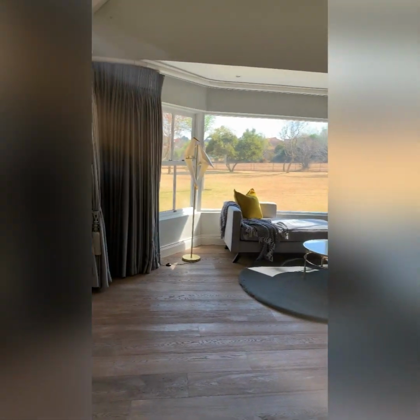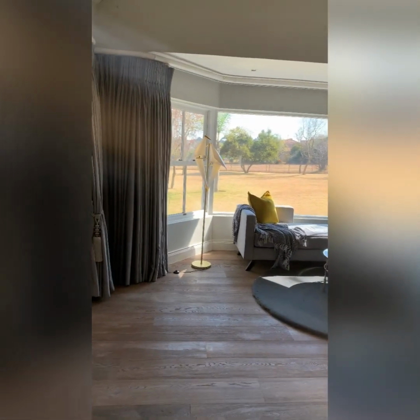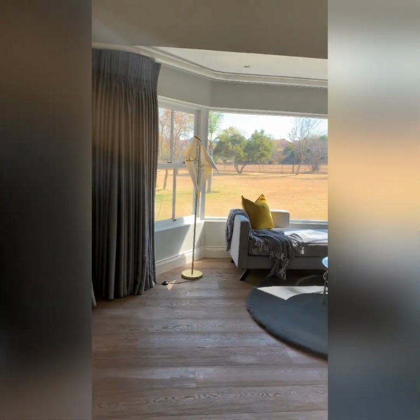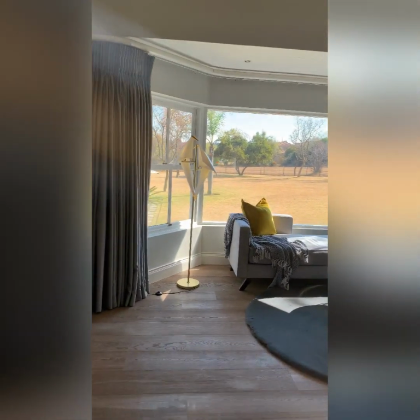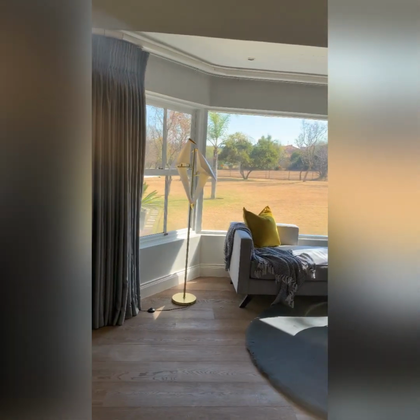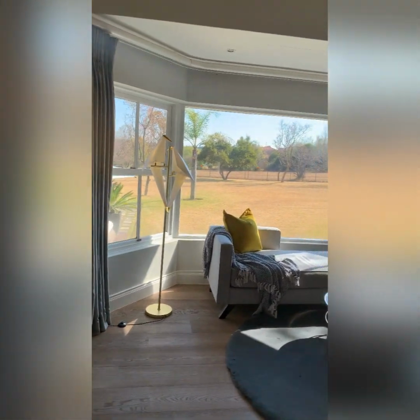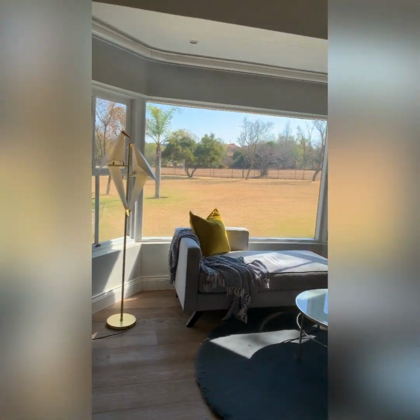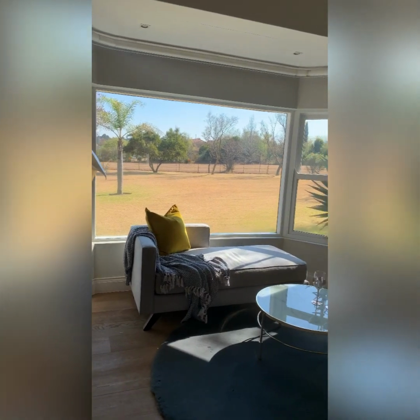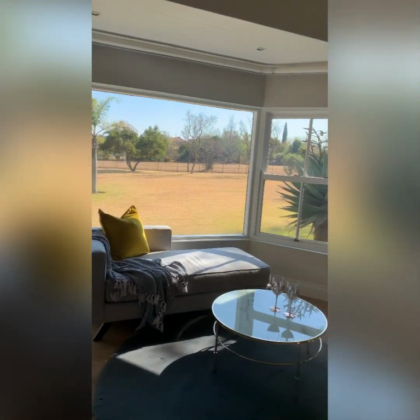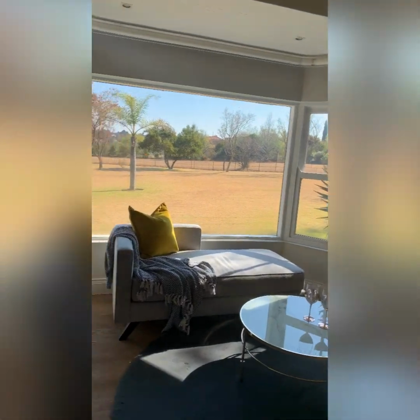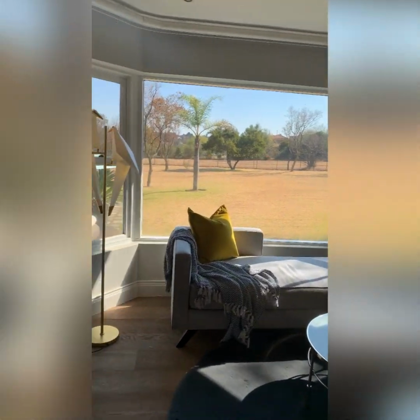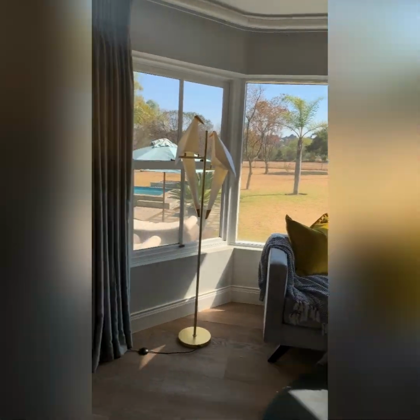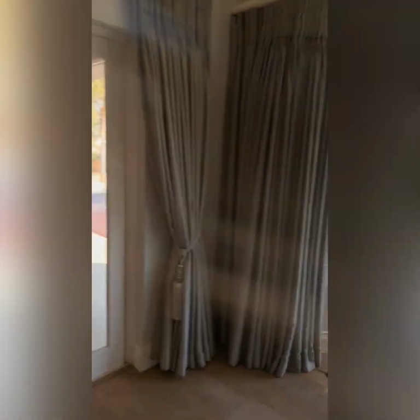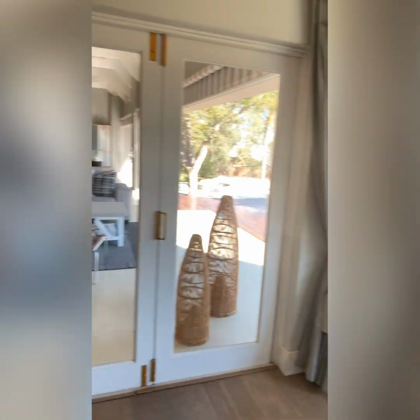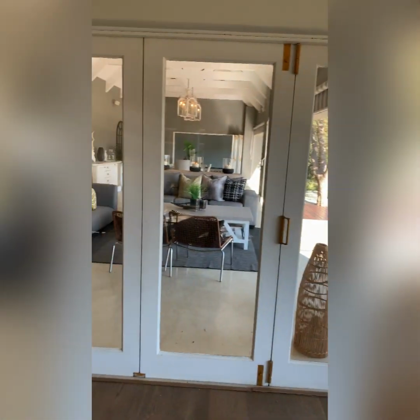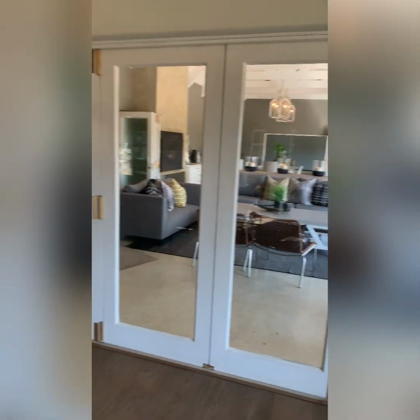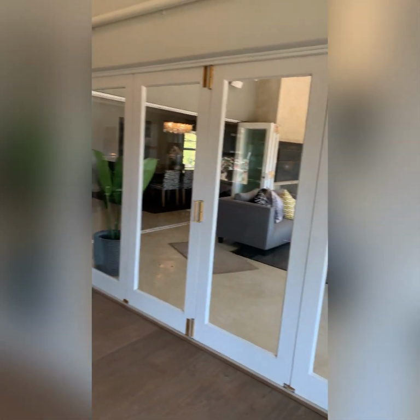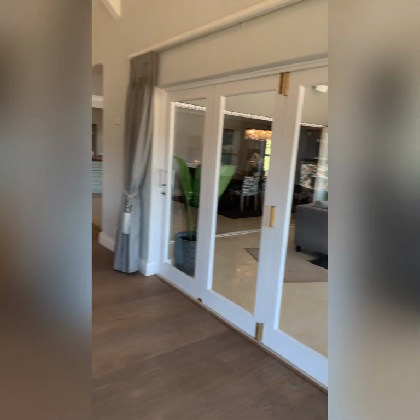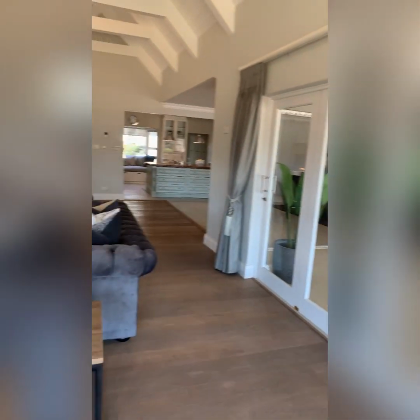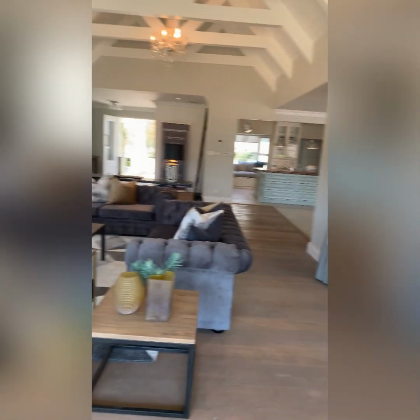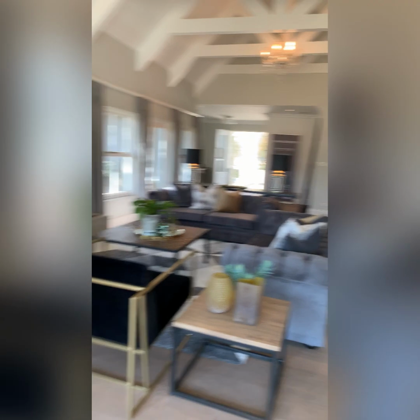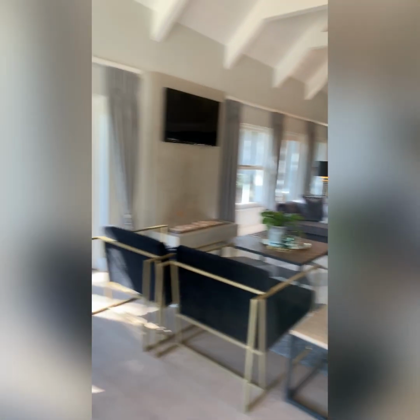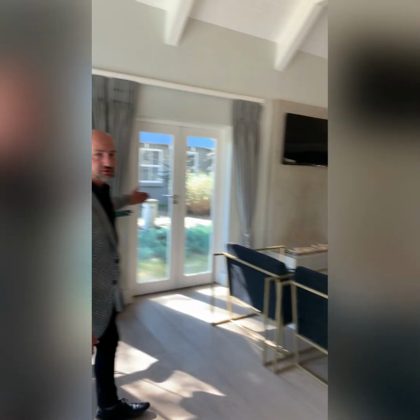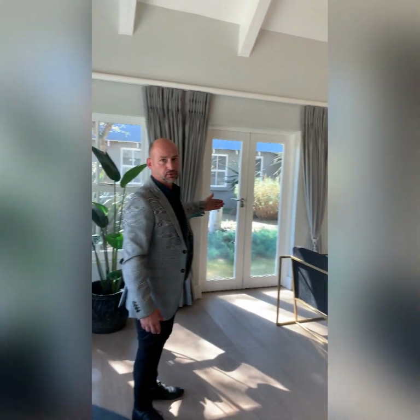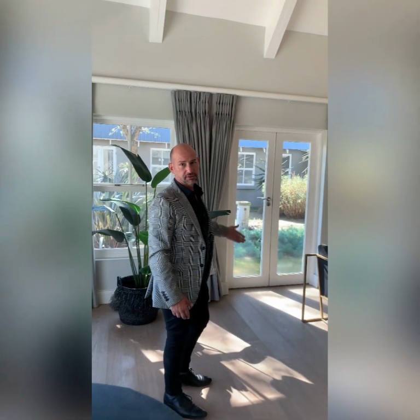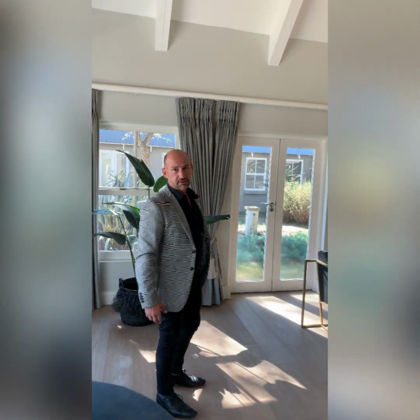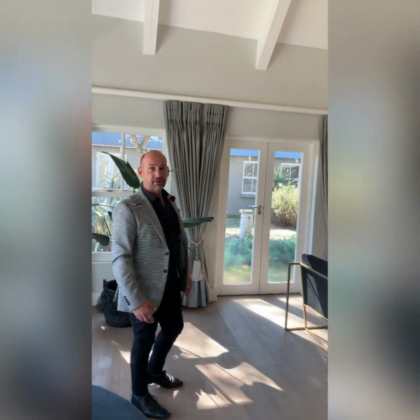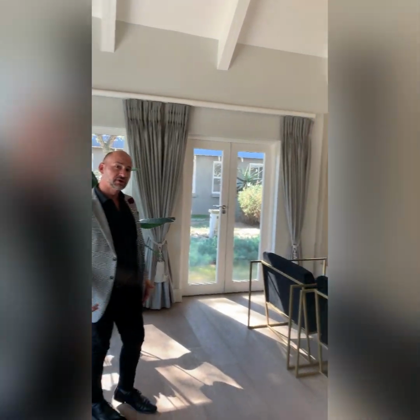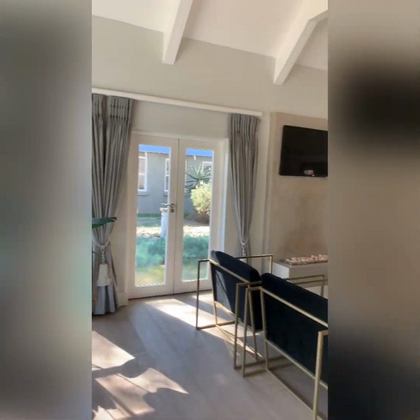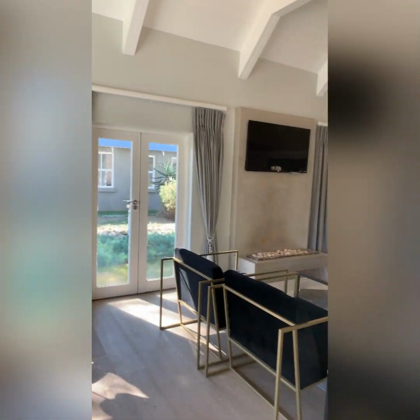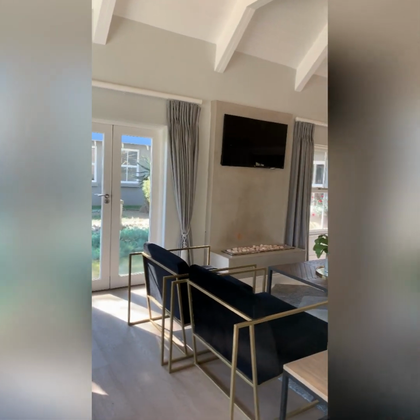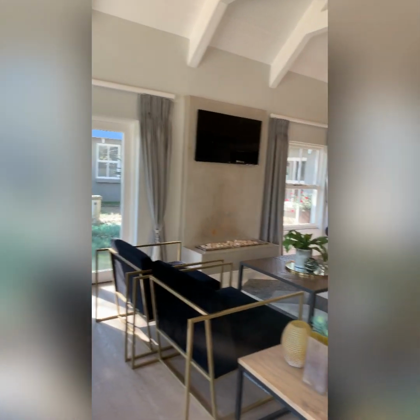Beautiful bay windows and stack doors that open up onto the covered patio, and then you've got French doors on this side that open up onto the courtyard. We'll have a look at the outside courtyard just now.